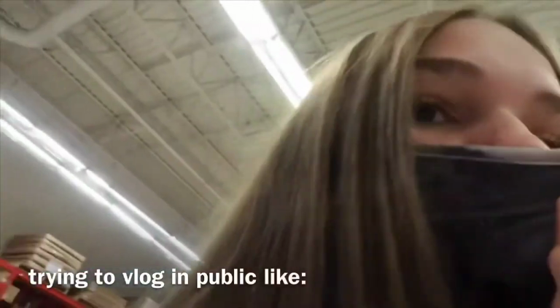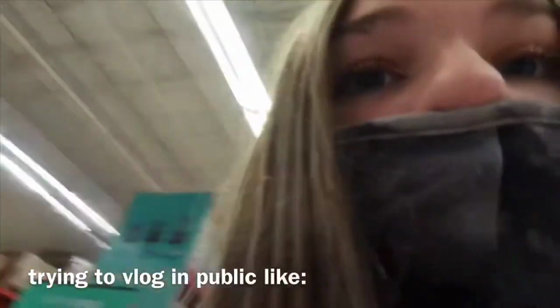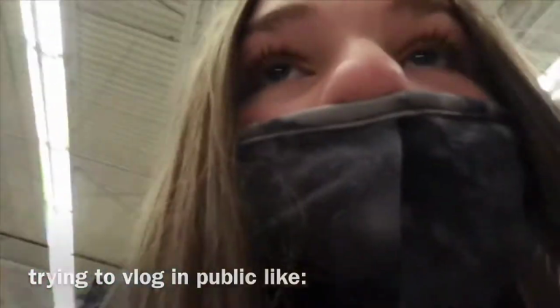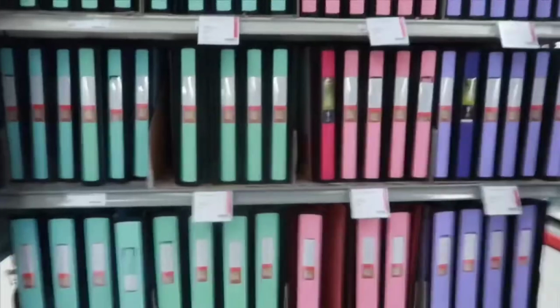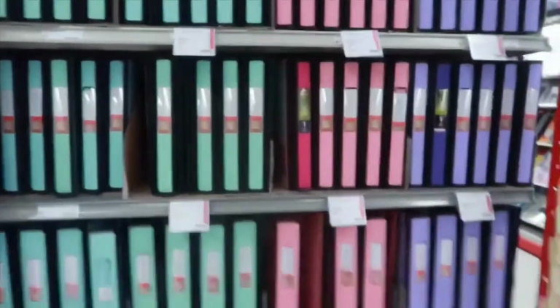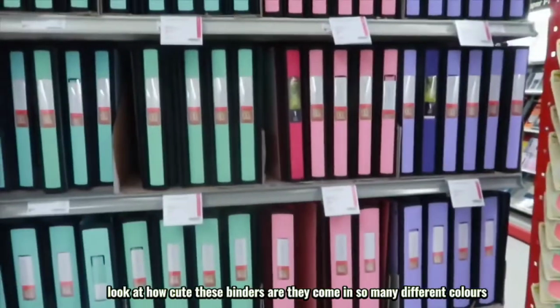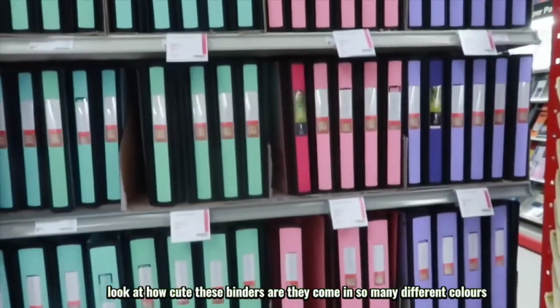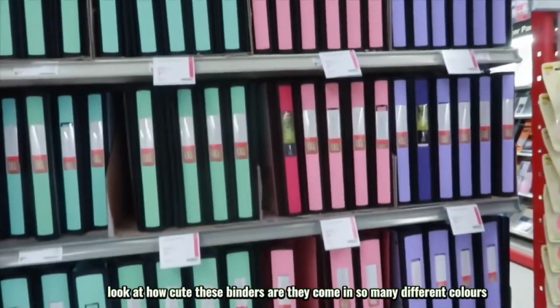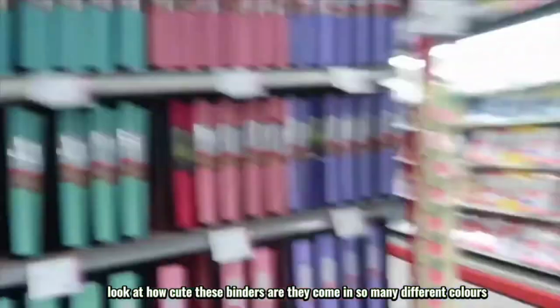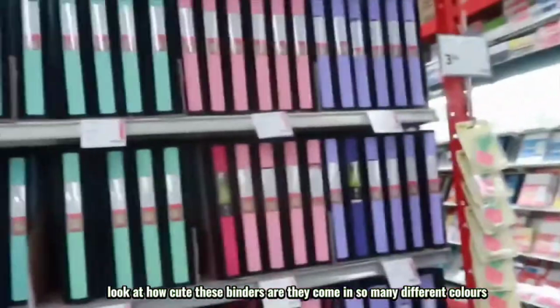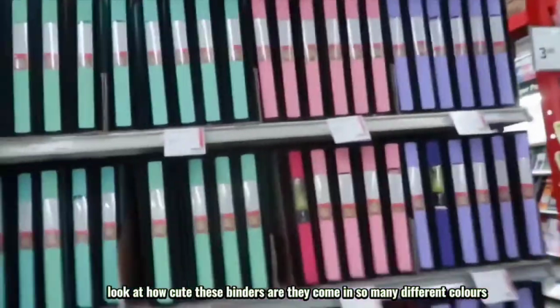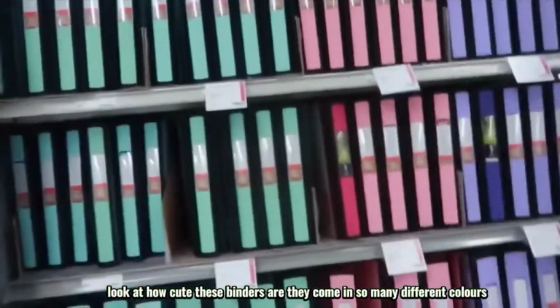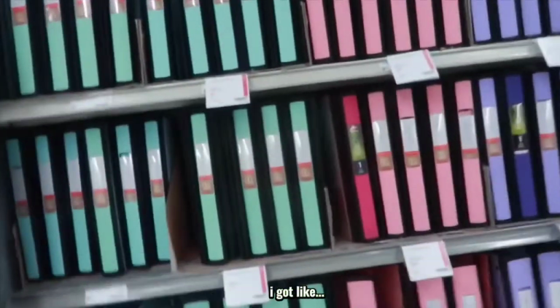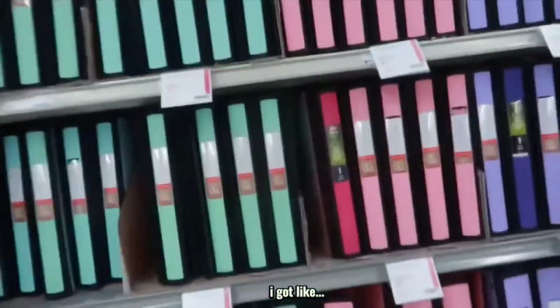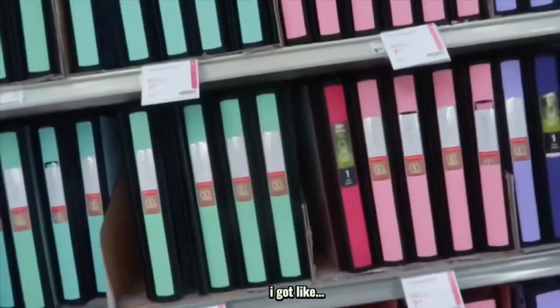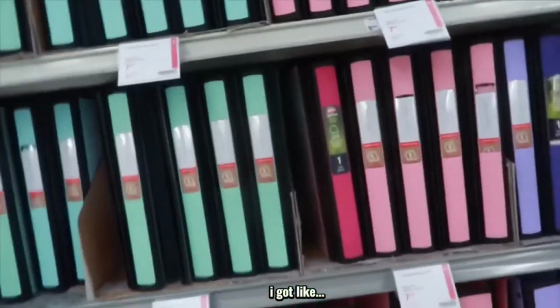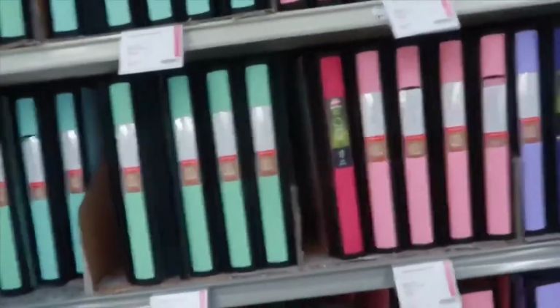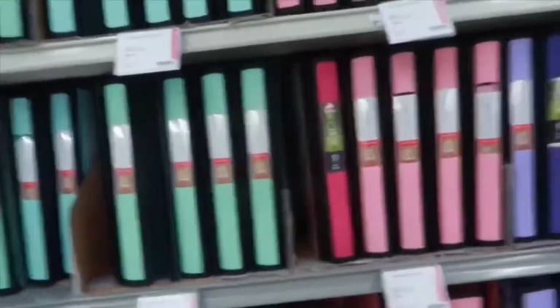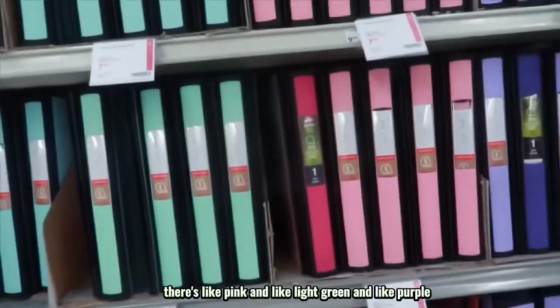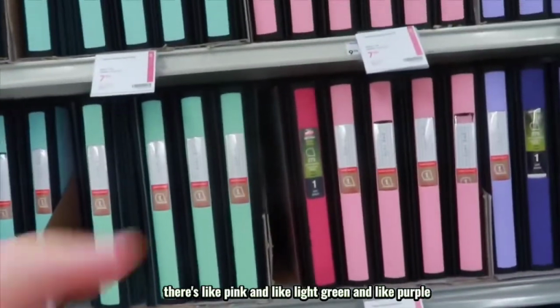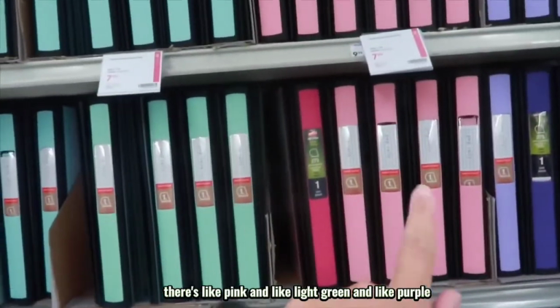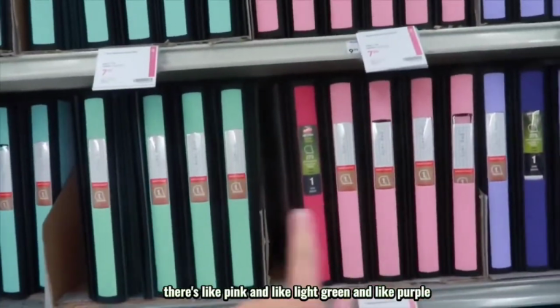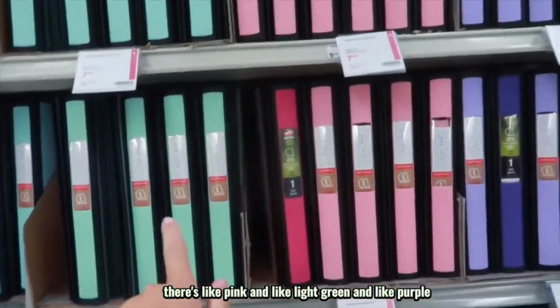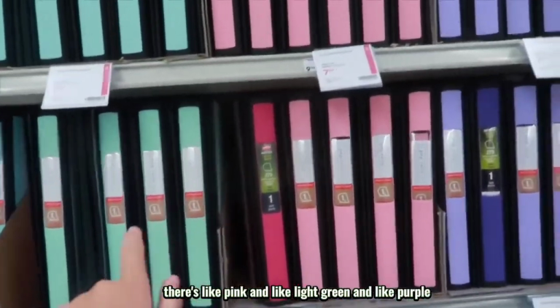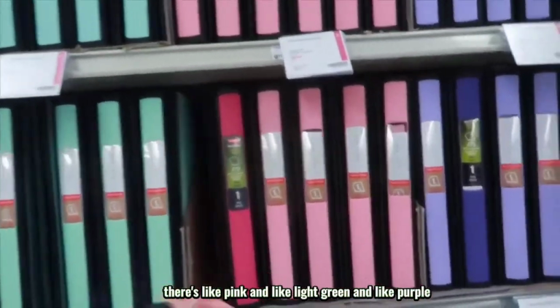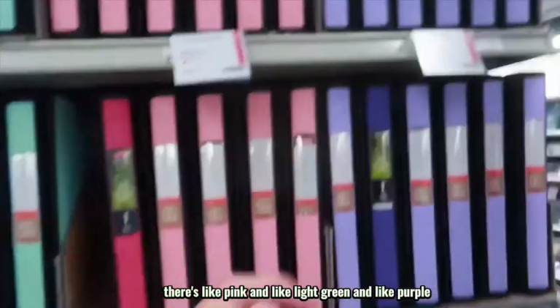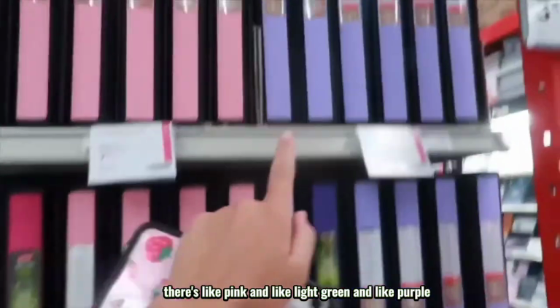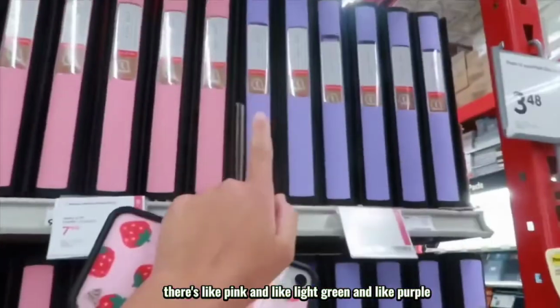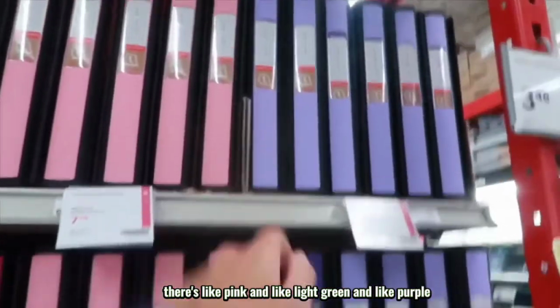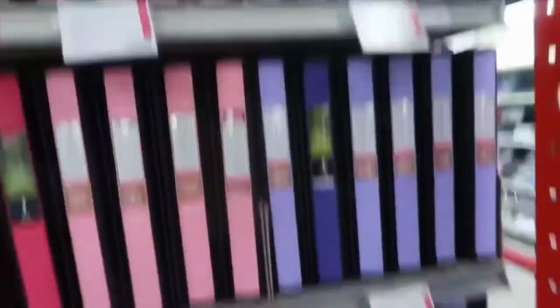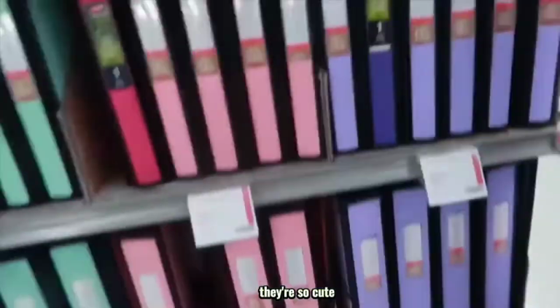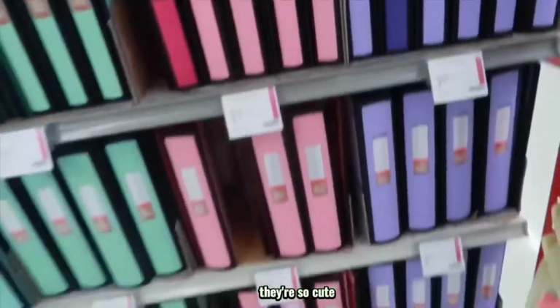Look at how cute these binders are — they come in so many different colors, like pink and light green and purple. They're so cute.